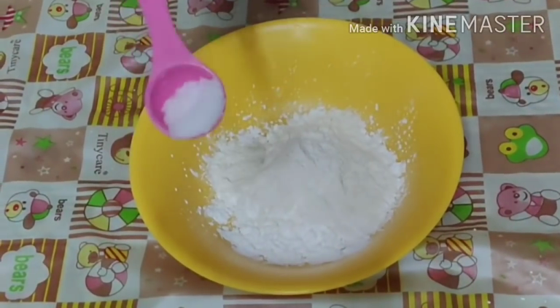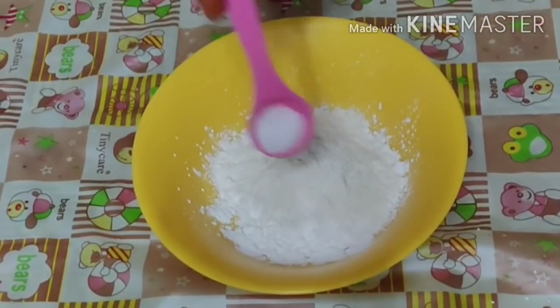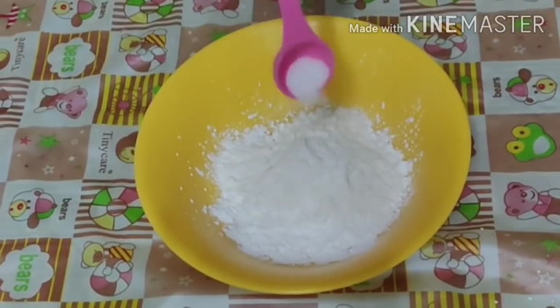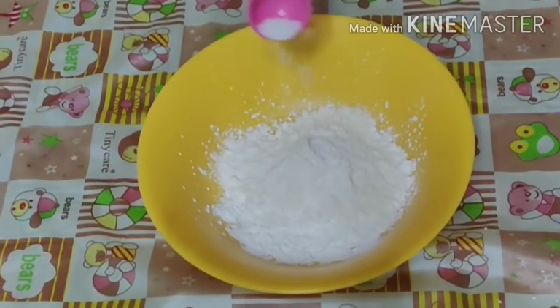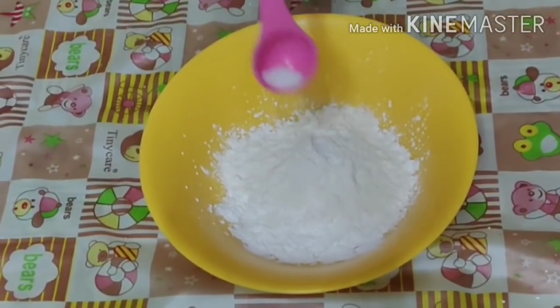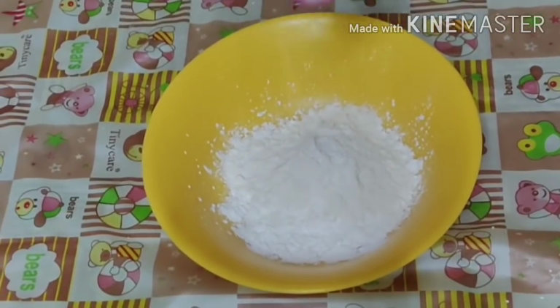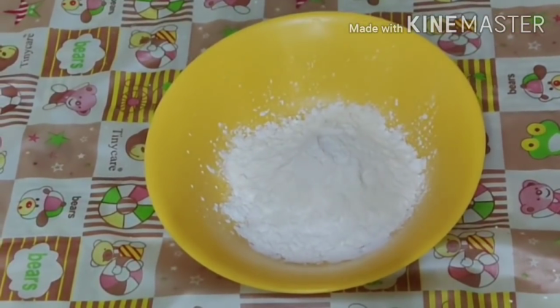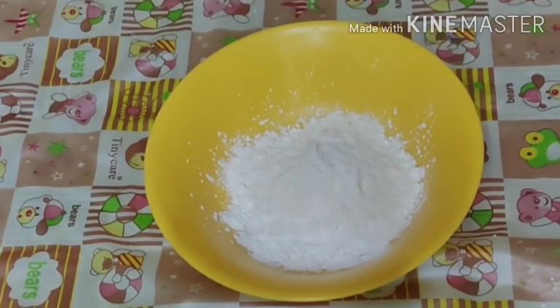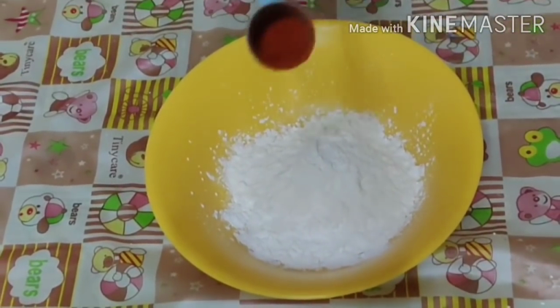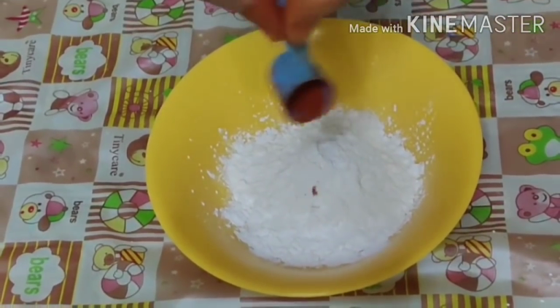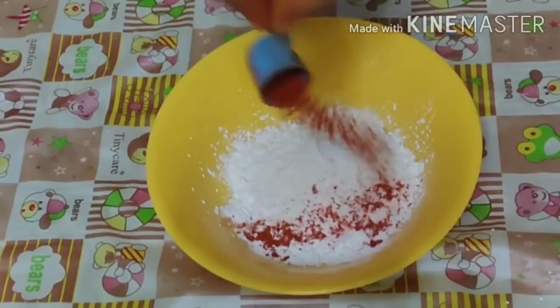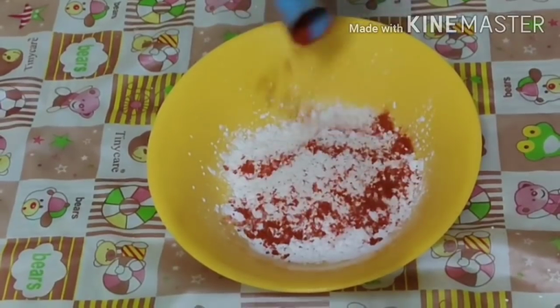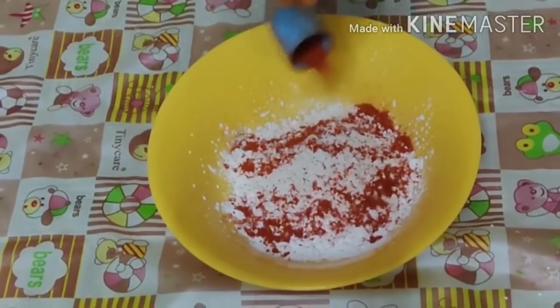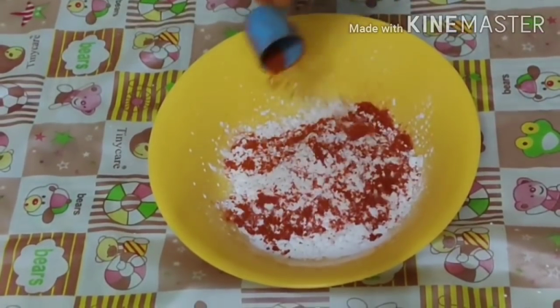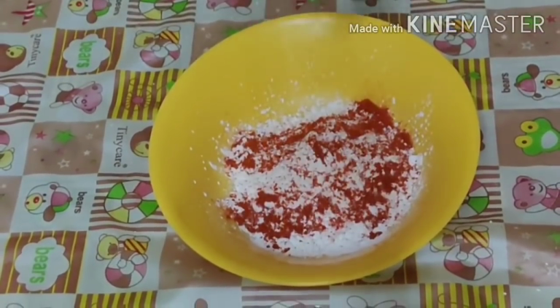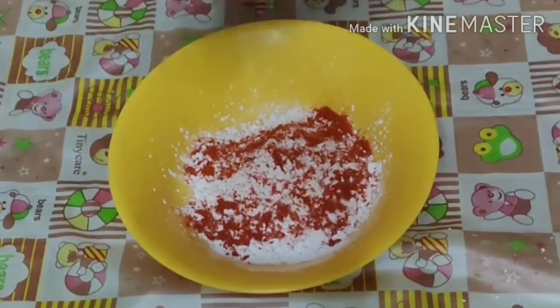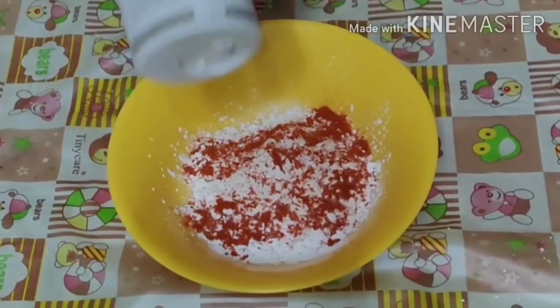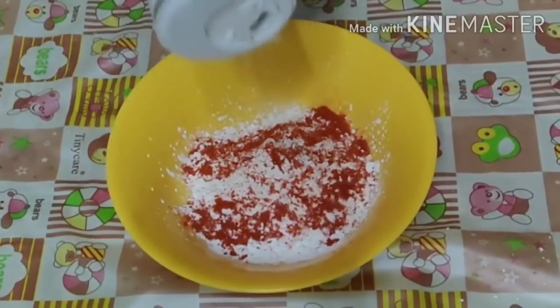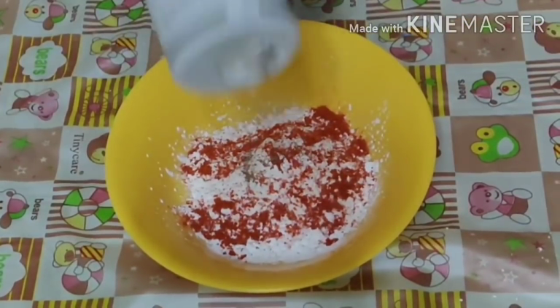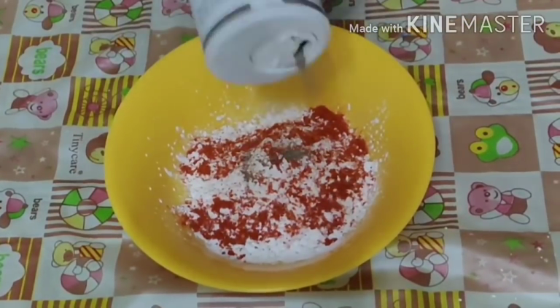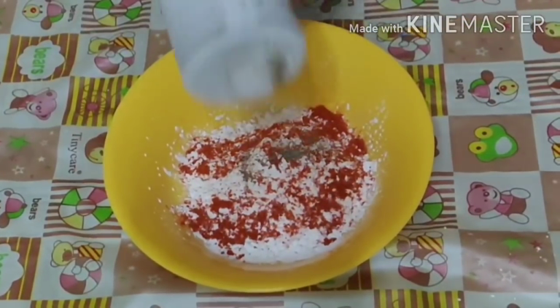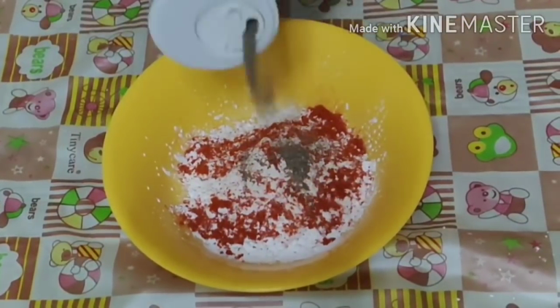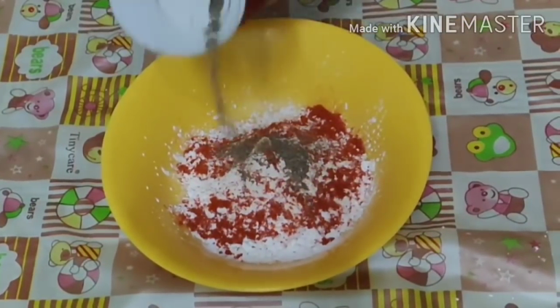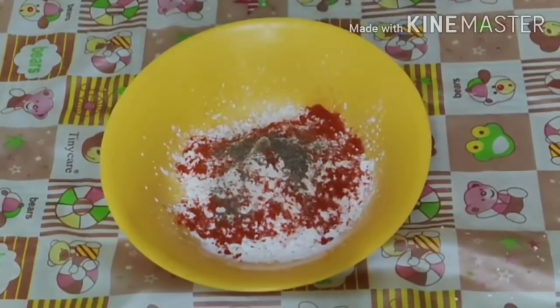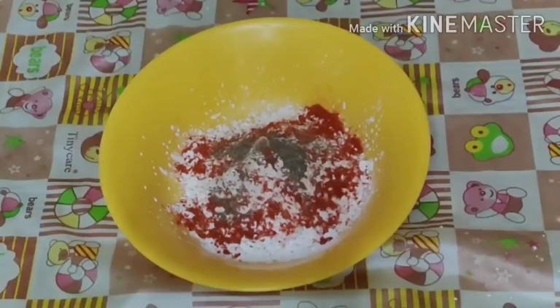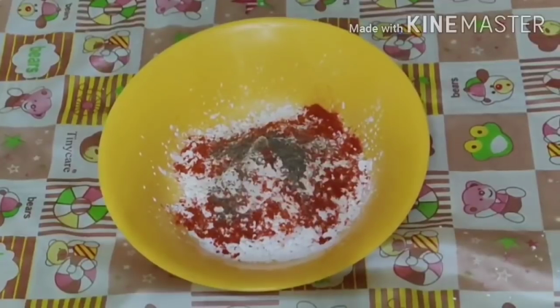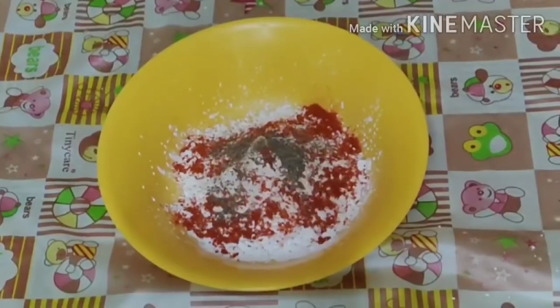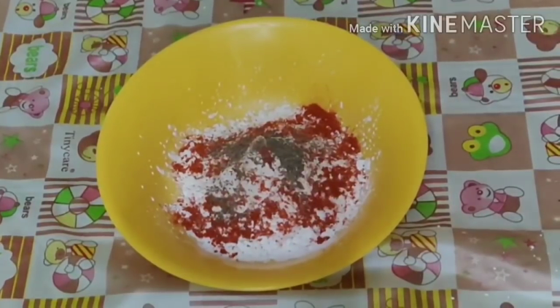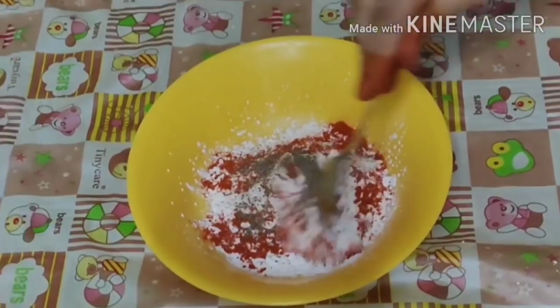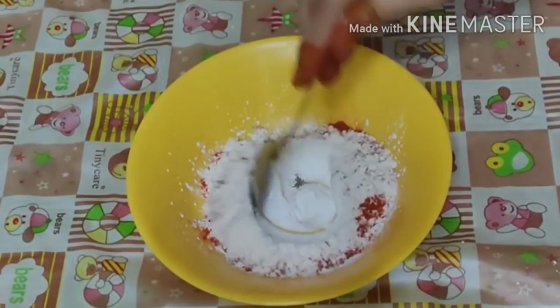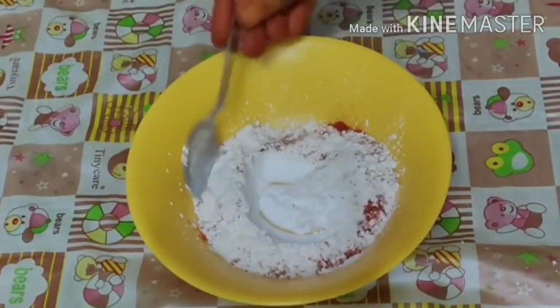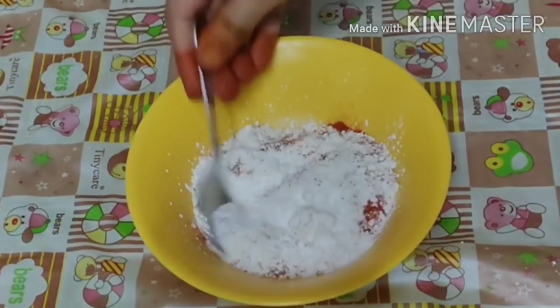Now add salt. Add 1 tbsp of chili powder and some pepper. Add a complete powdered pepper.